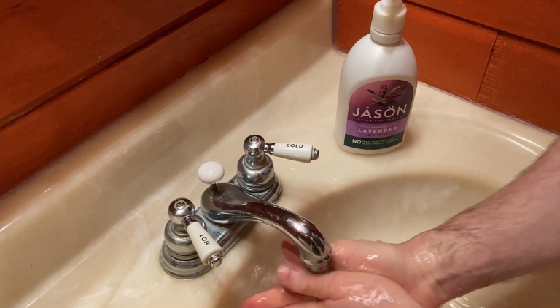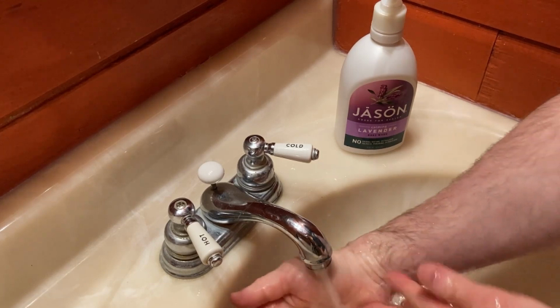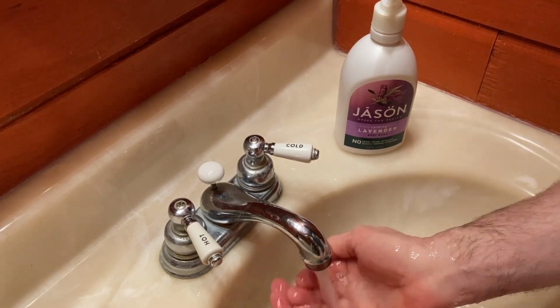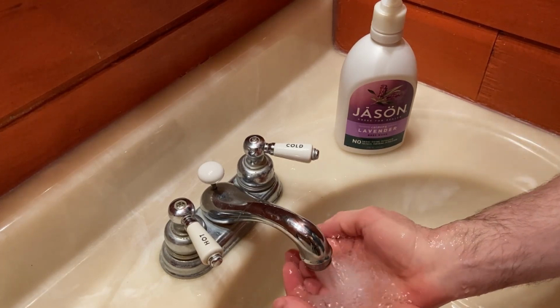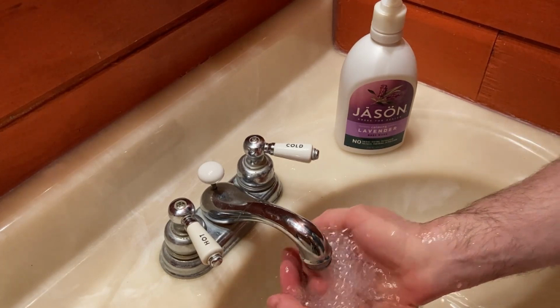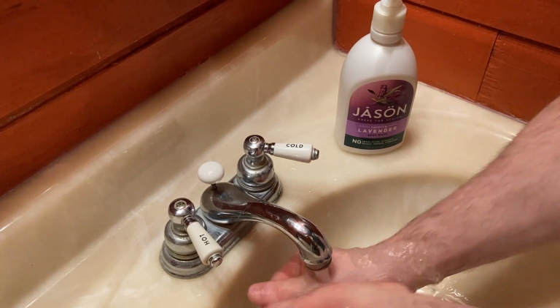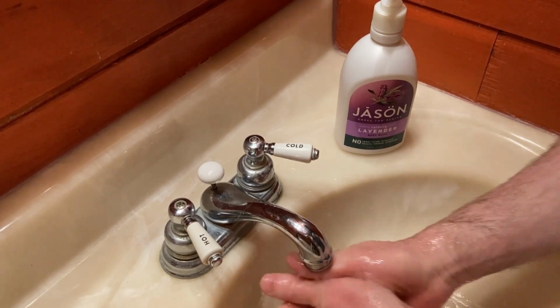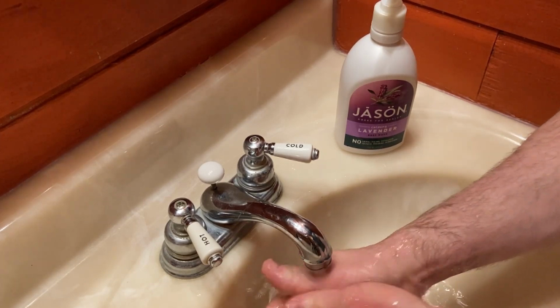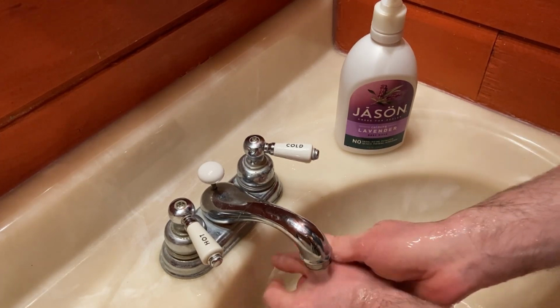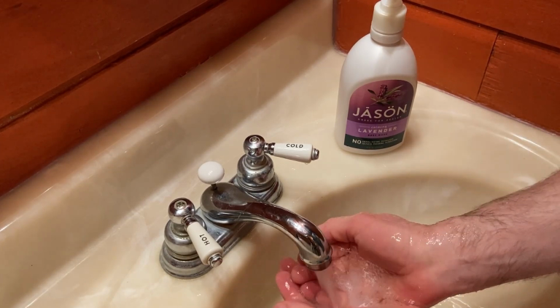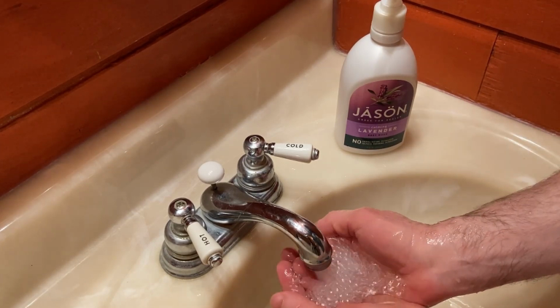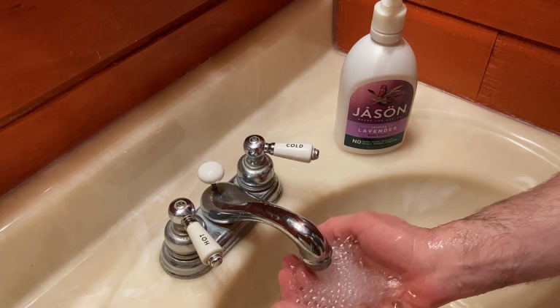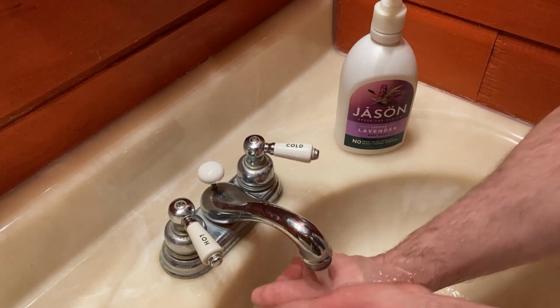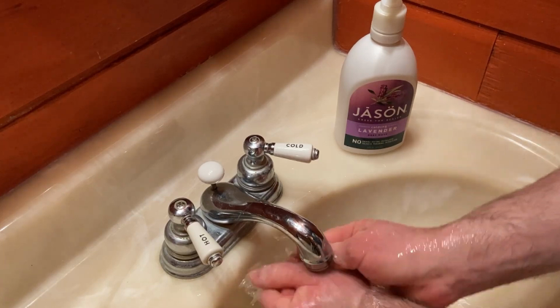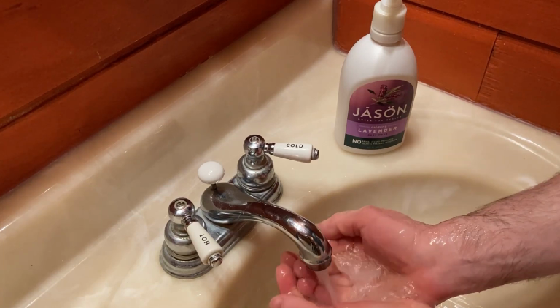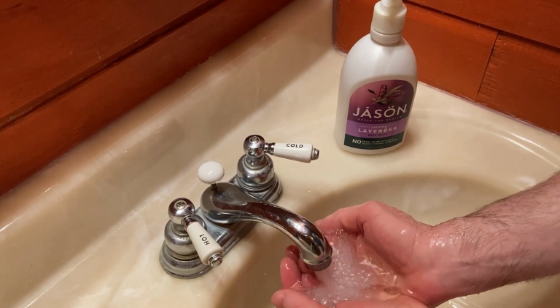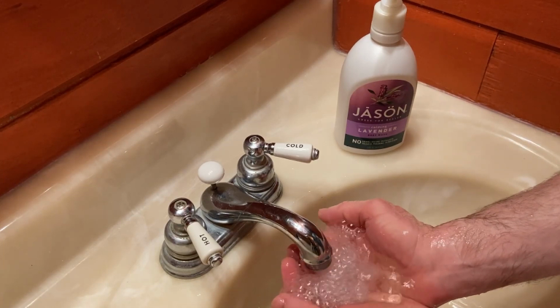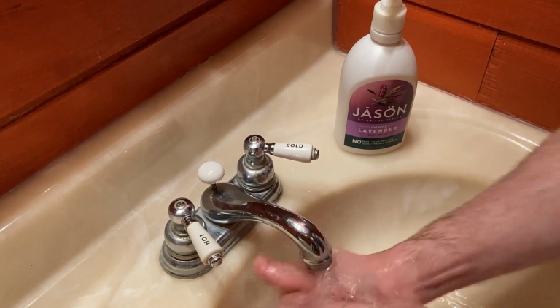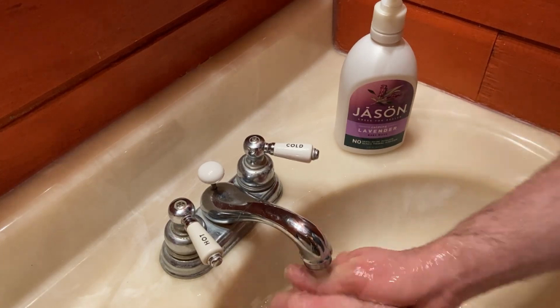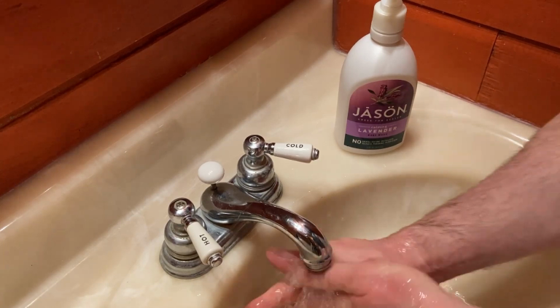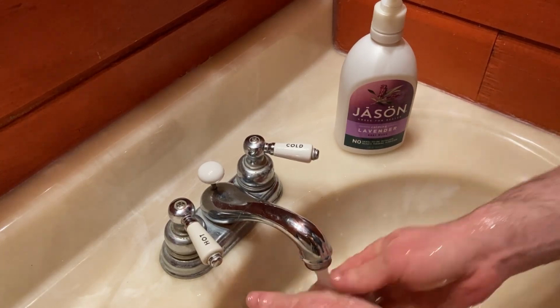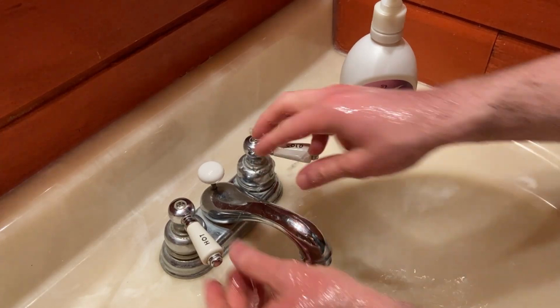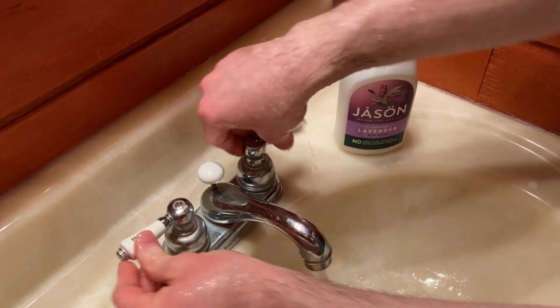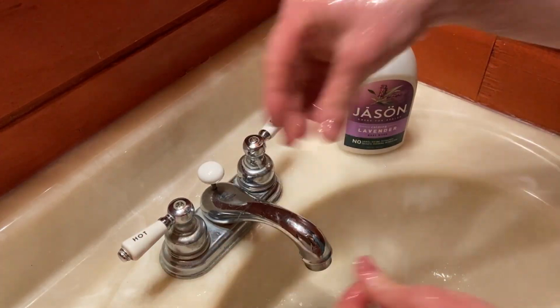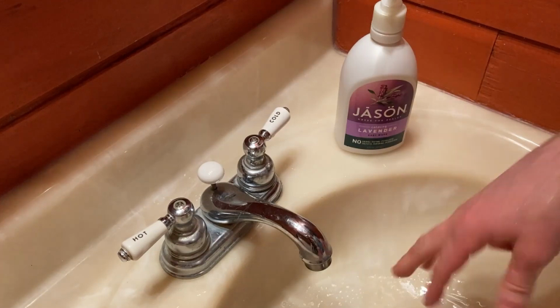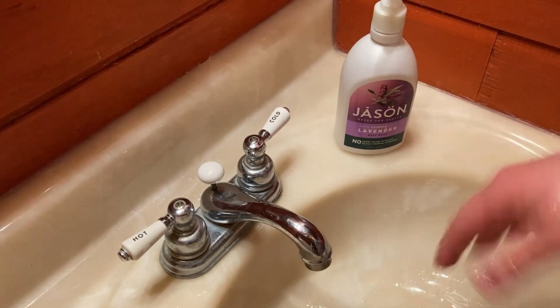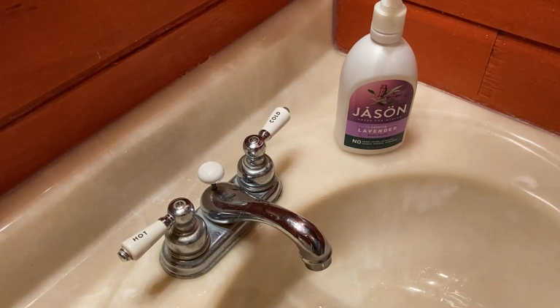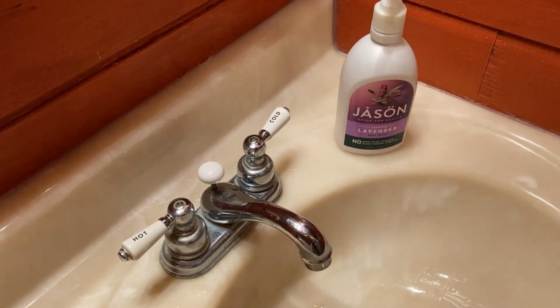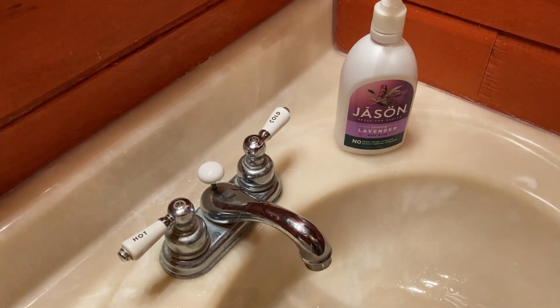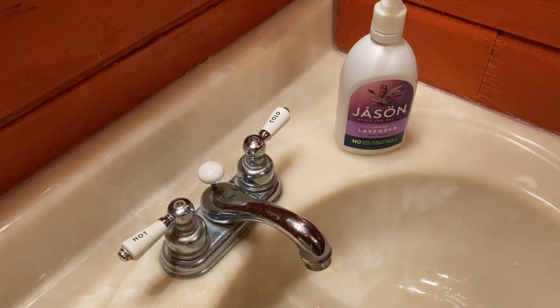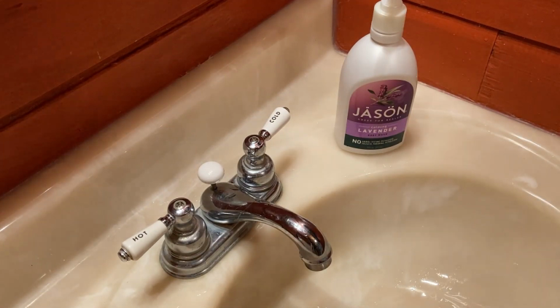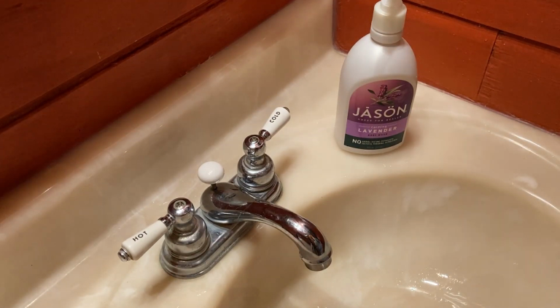Rinse it all off and it's a great body wash. When you take a shower you can use this with or without a washcloth. I think that helps it lather more and helps it go a longer way when you're using it.